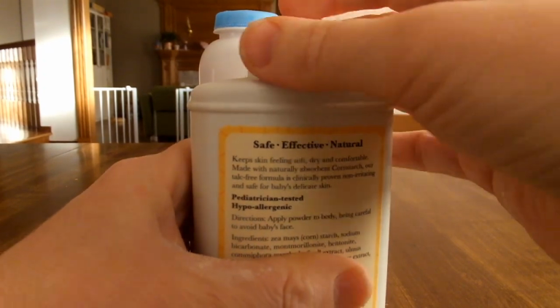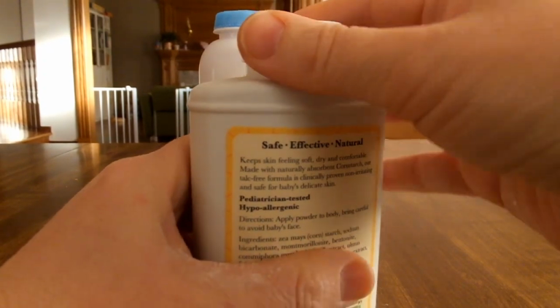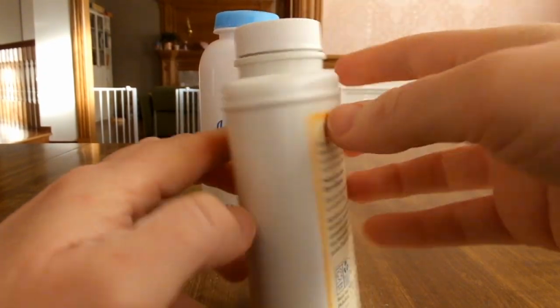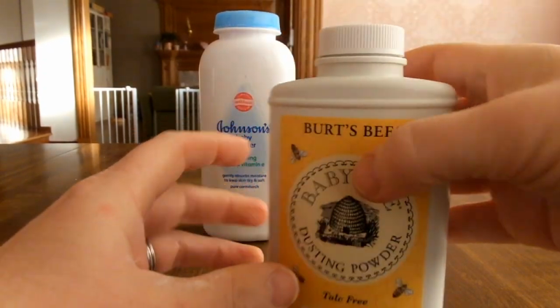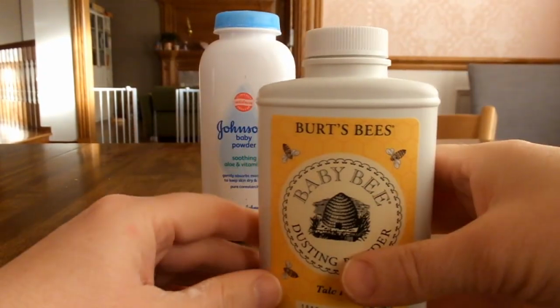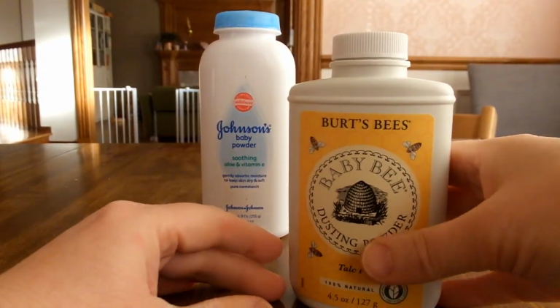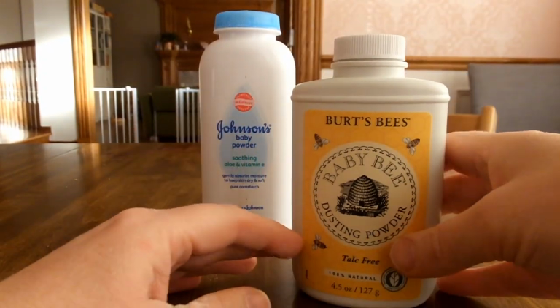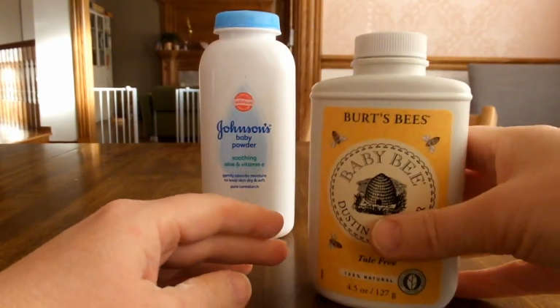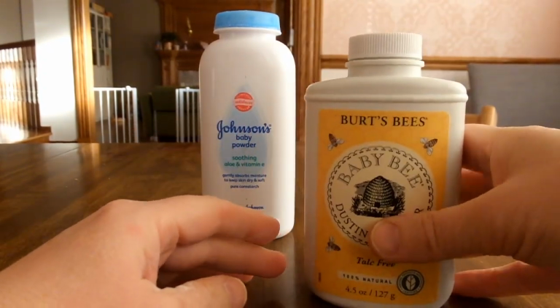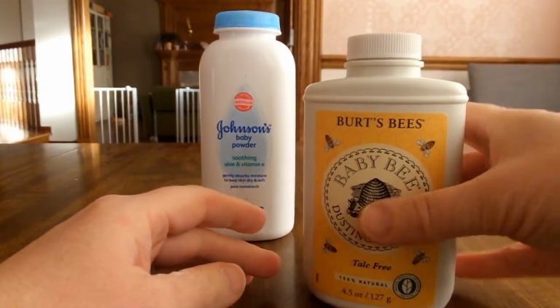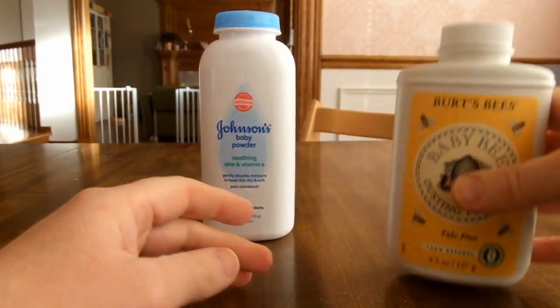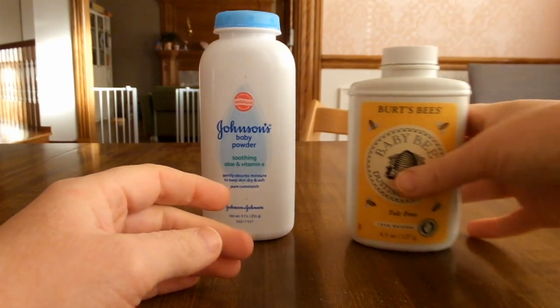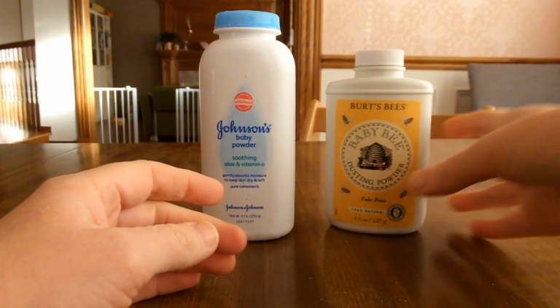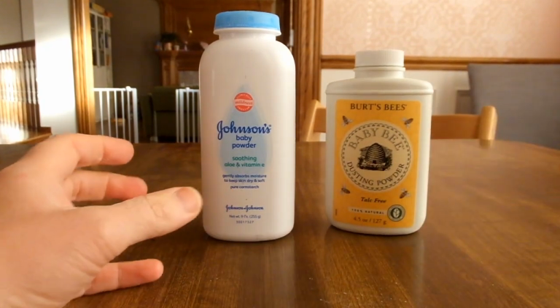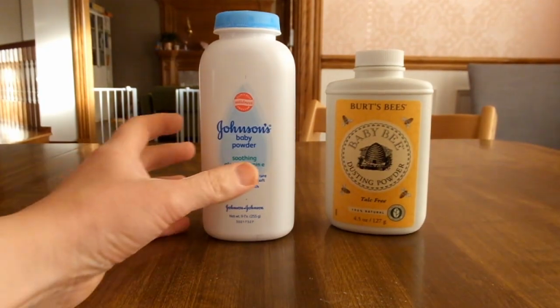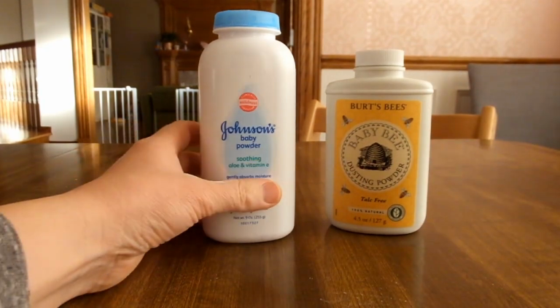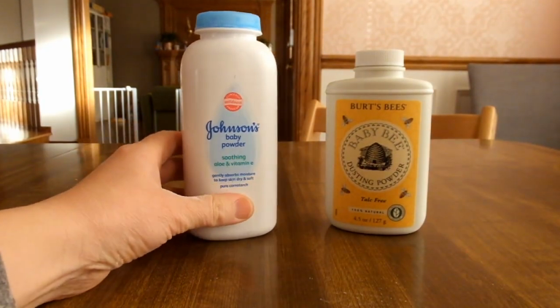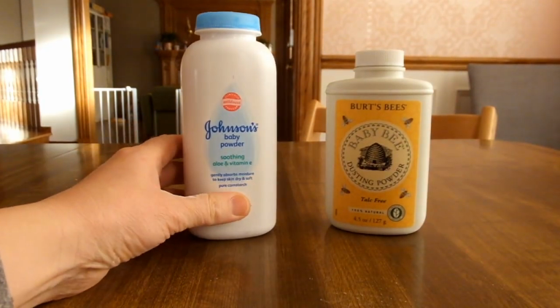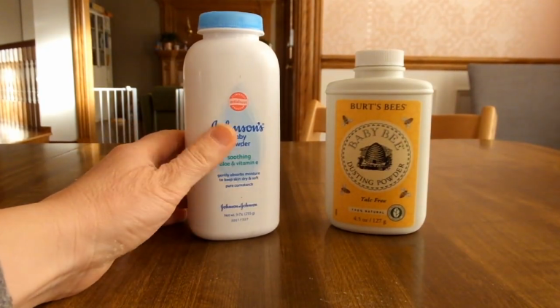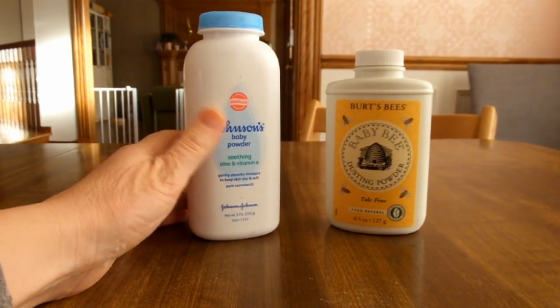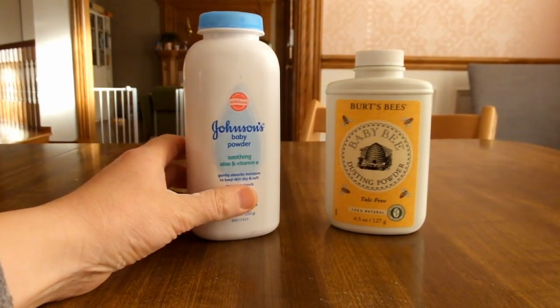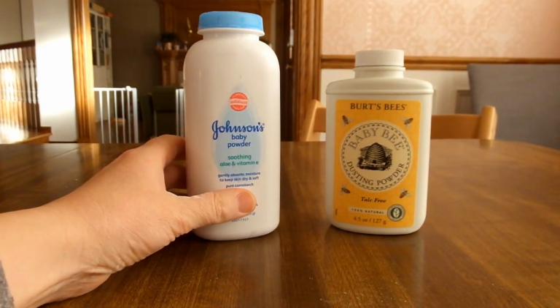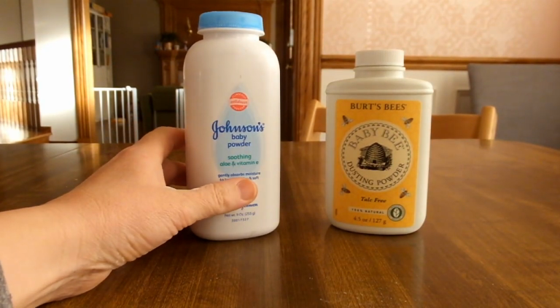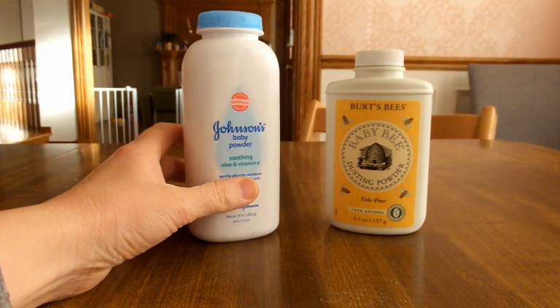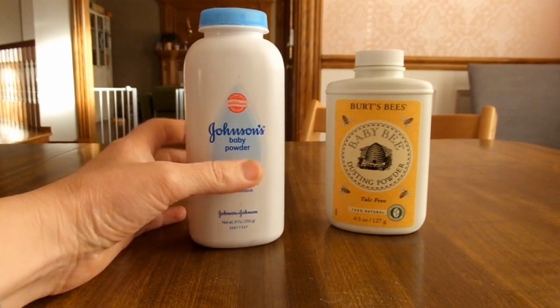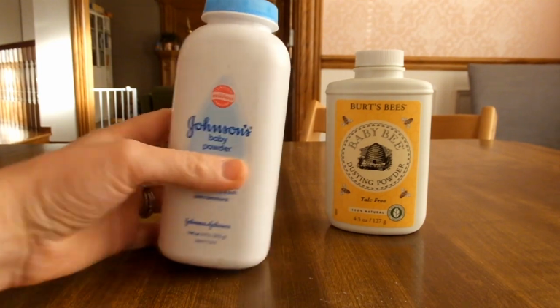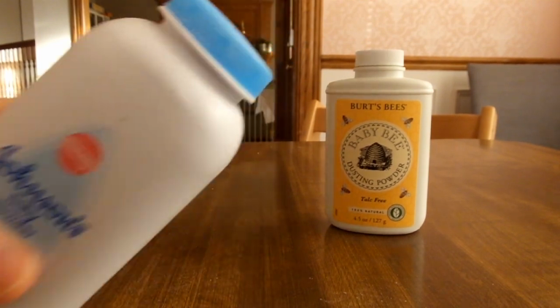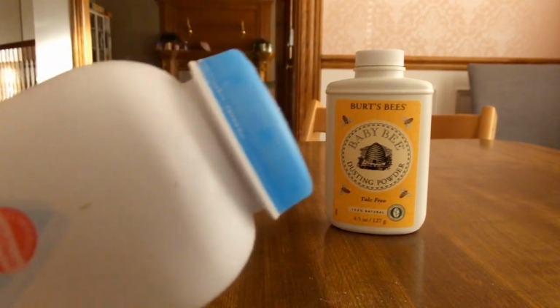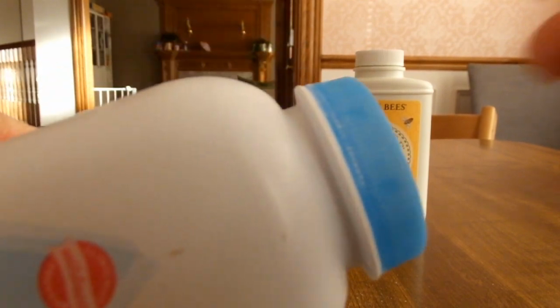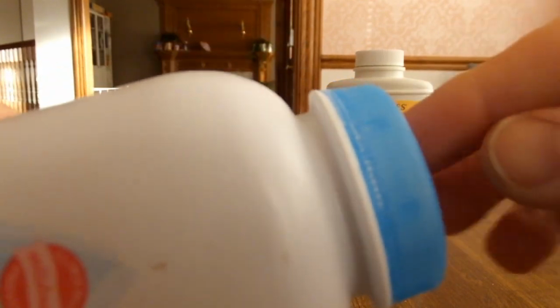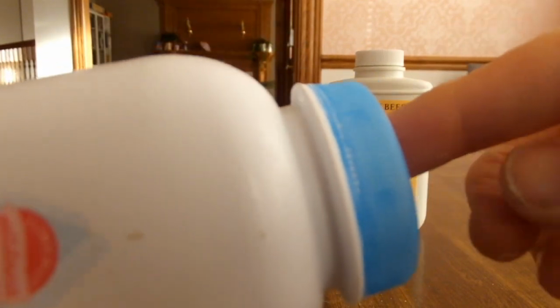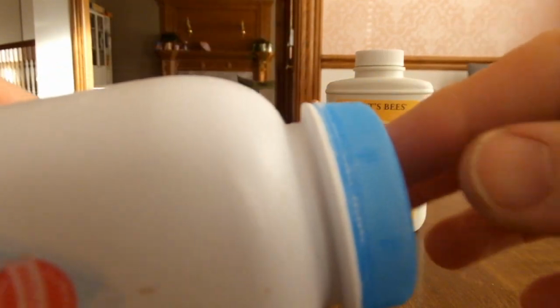So that one was really easy to open — this brand had a nice design for that. This other one, on the other hand, doesn't really have a gap.